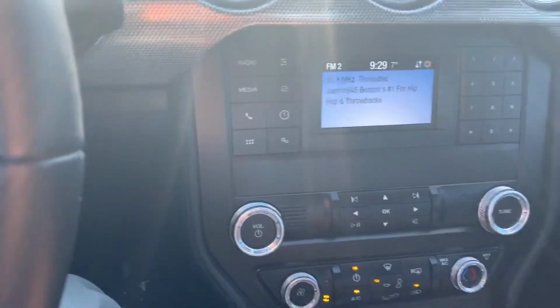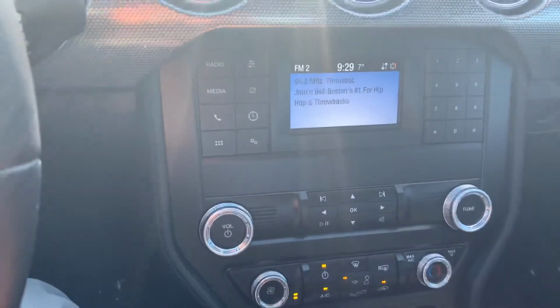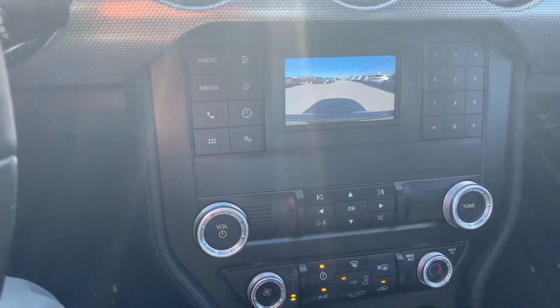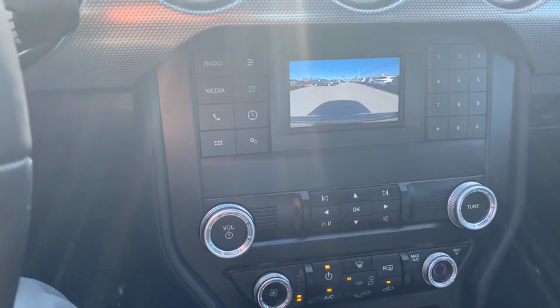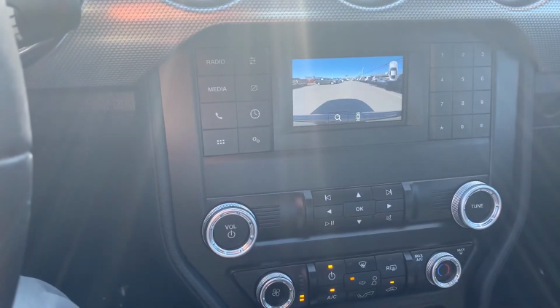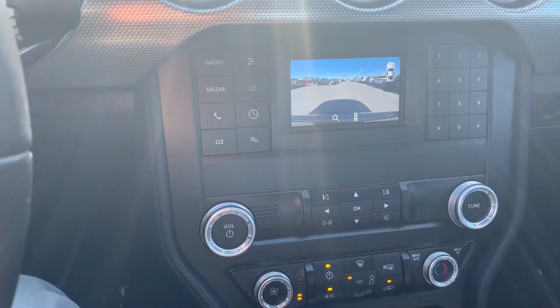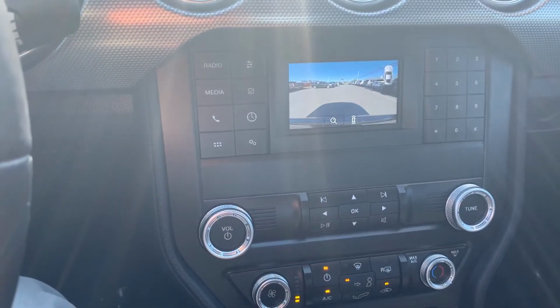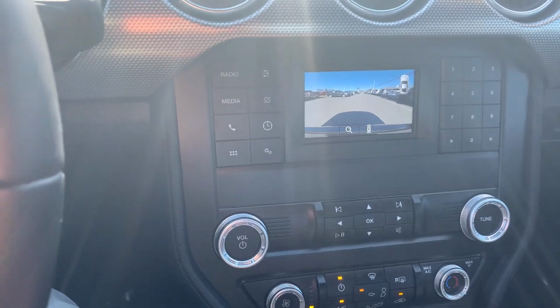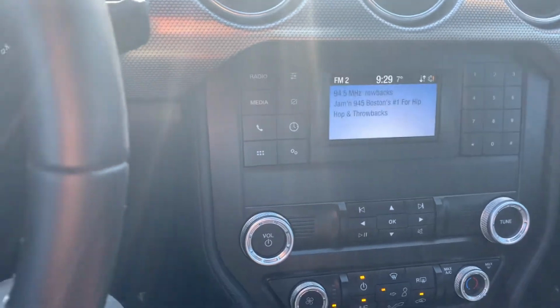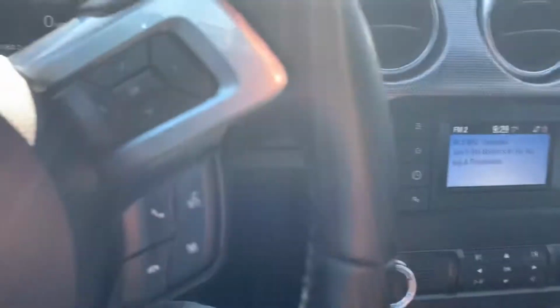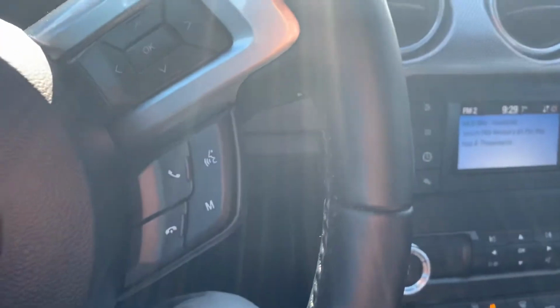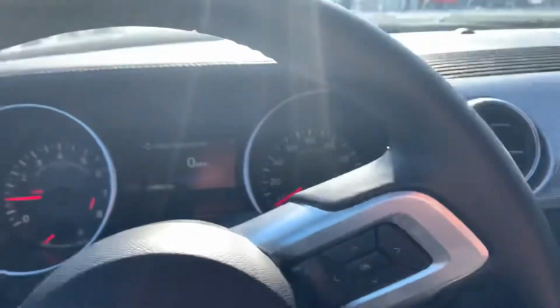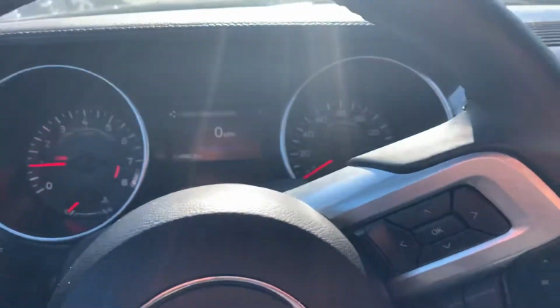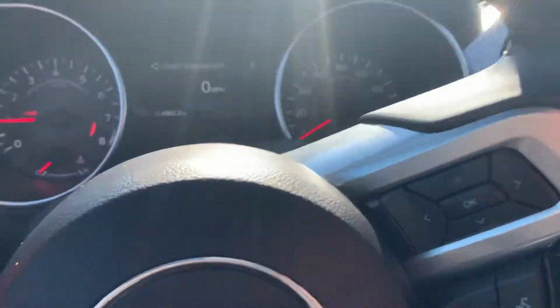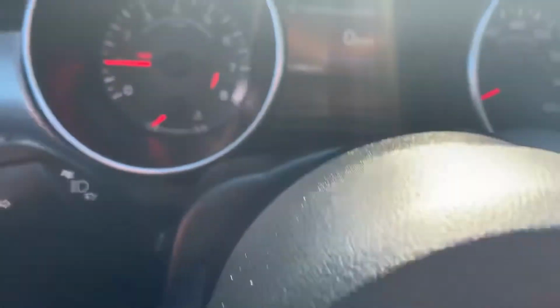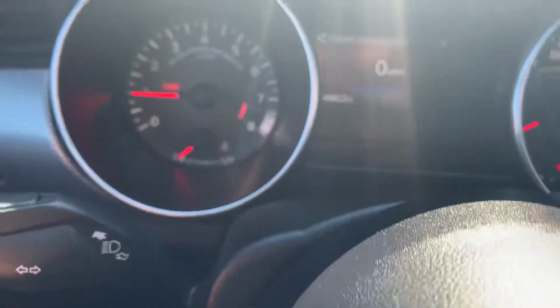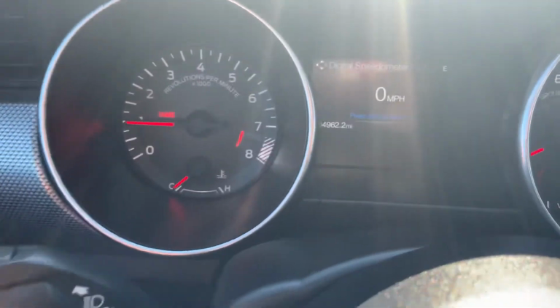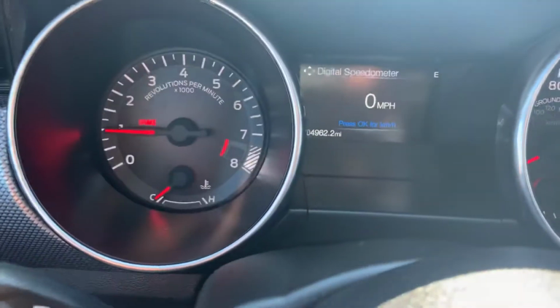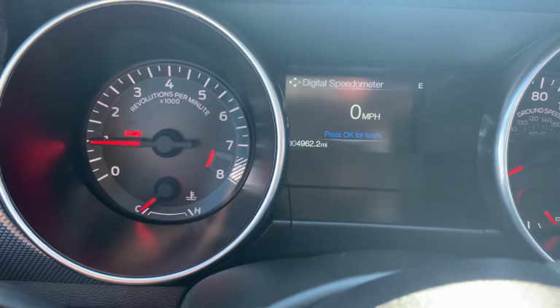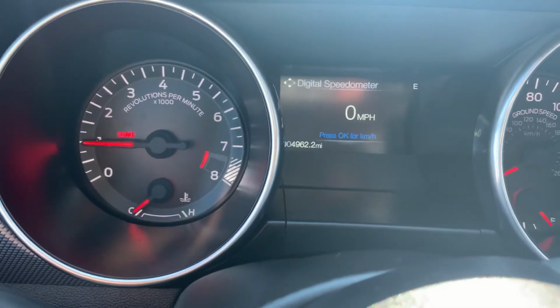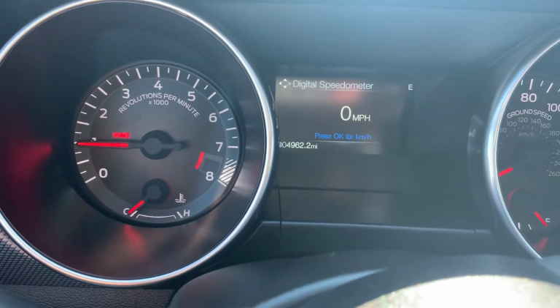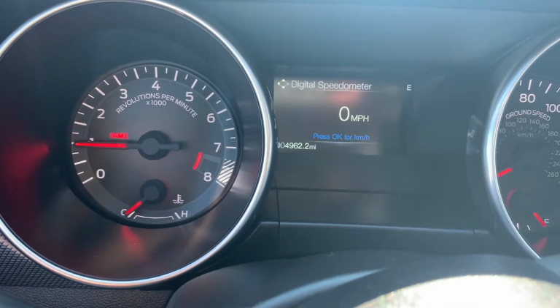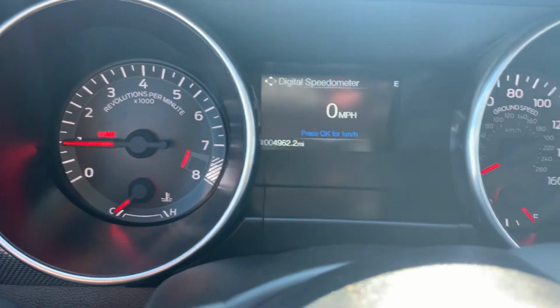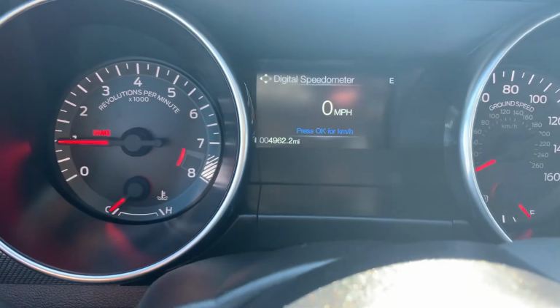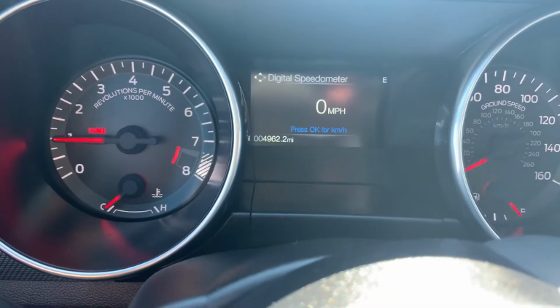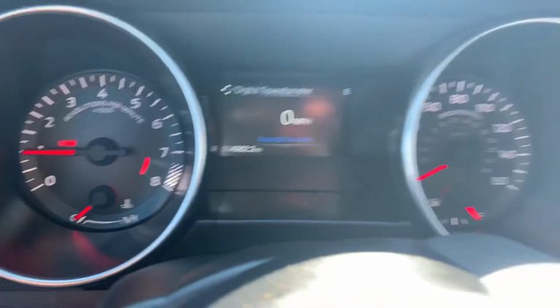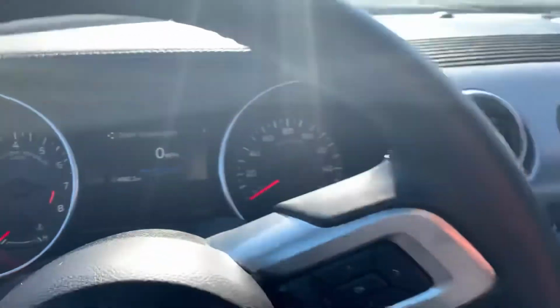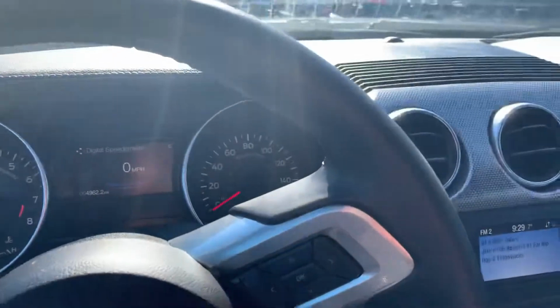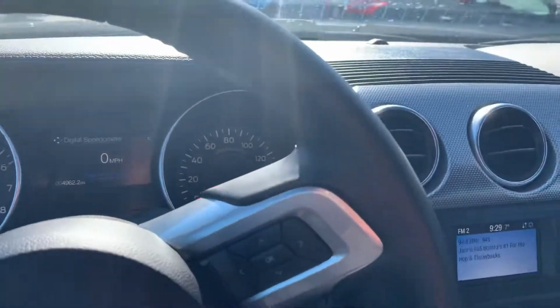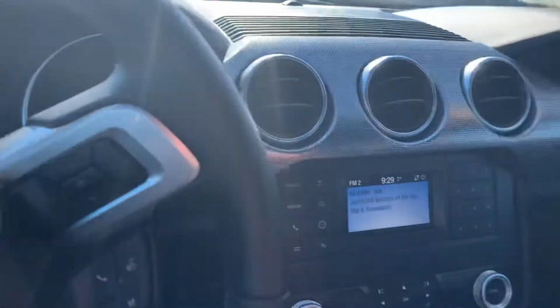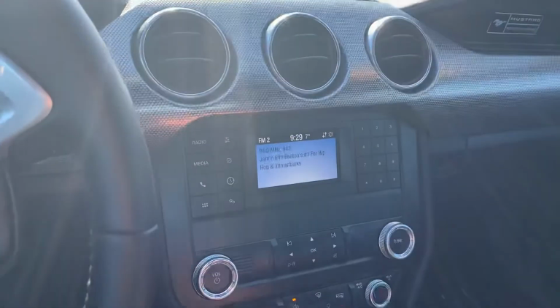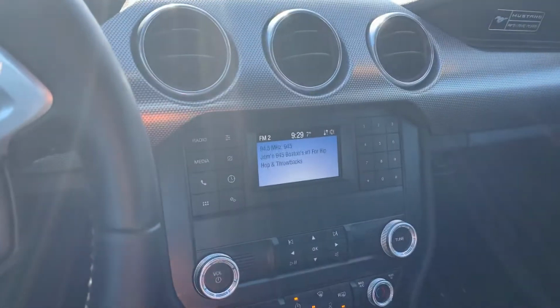It's also got a backup camera — absolutely beautiful. This thing's only got 4,900 miles on it, not even 5,000 miles. The car is almost brand new.